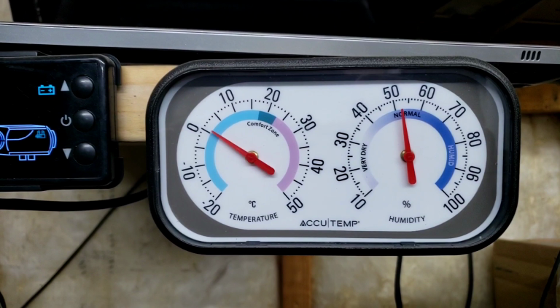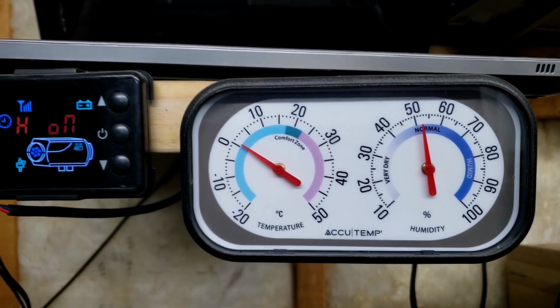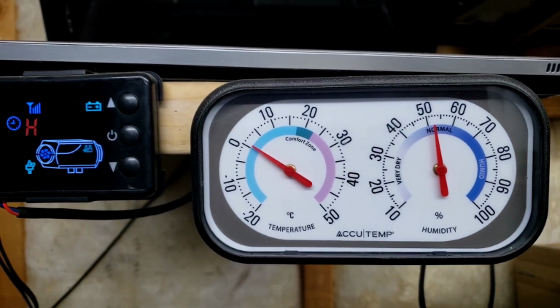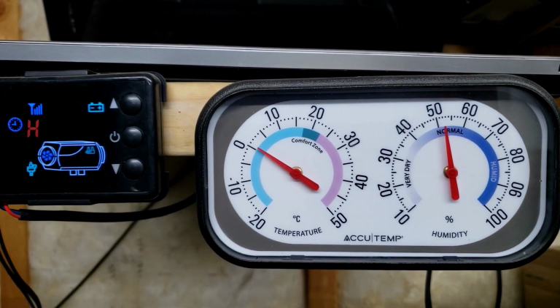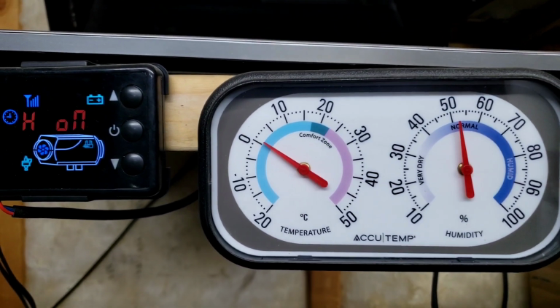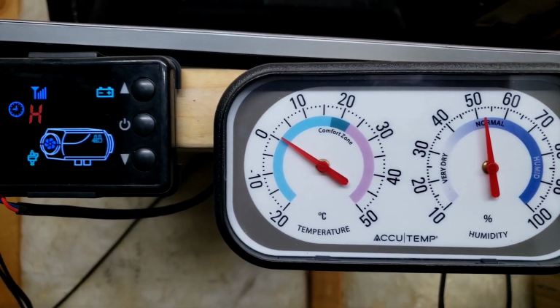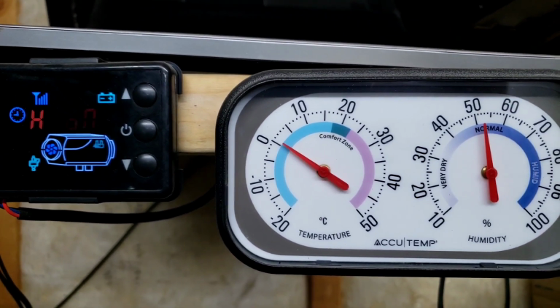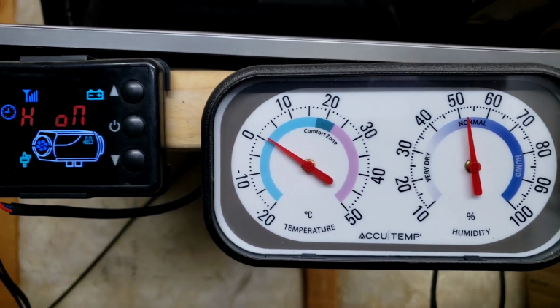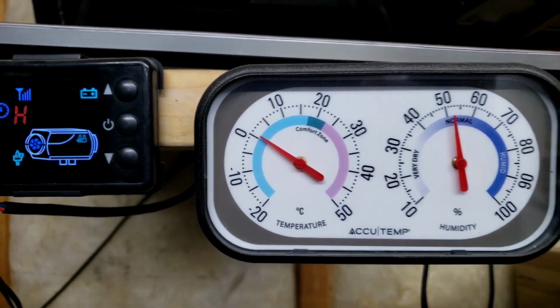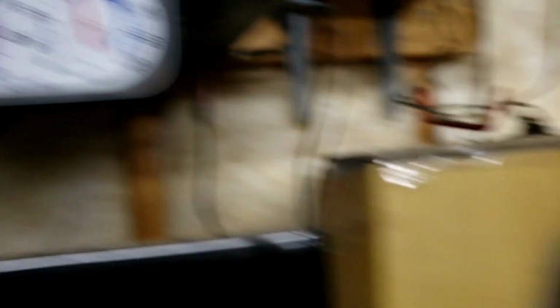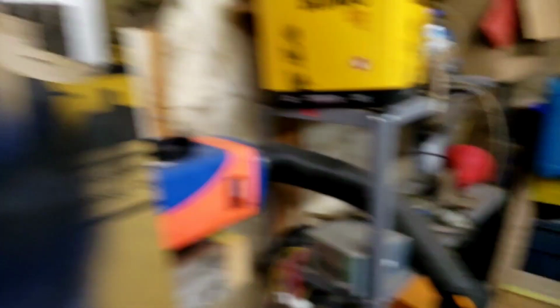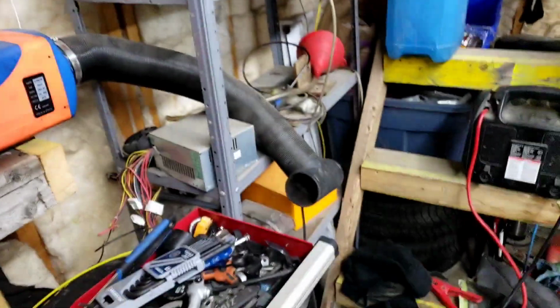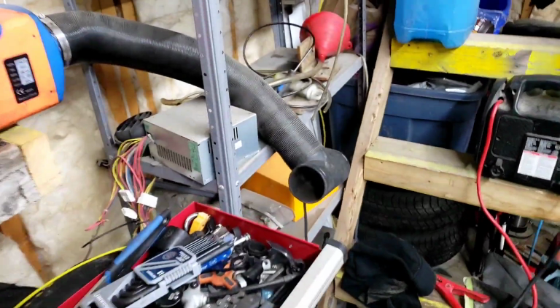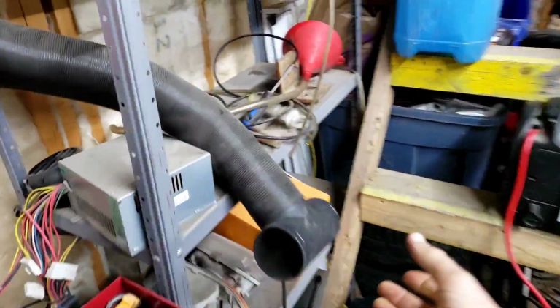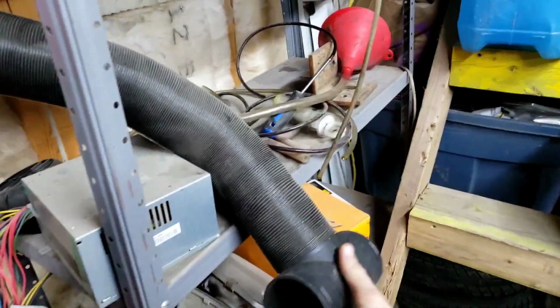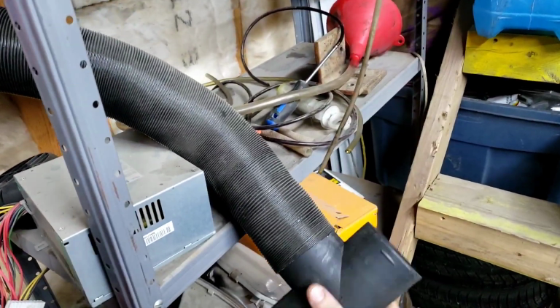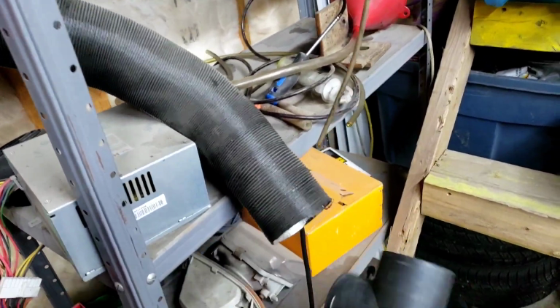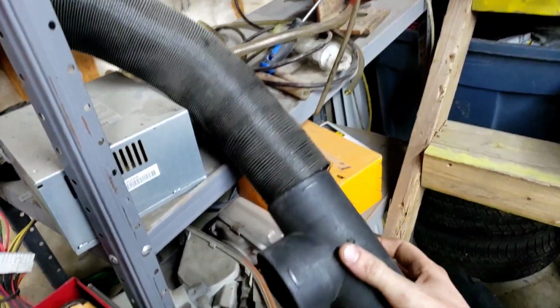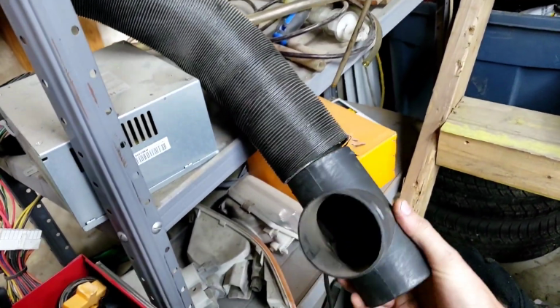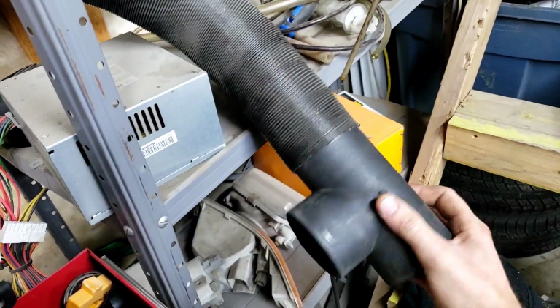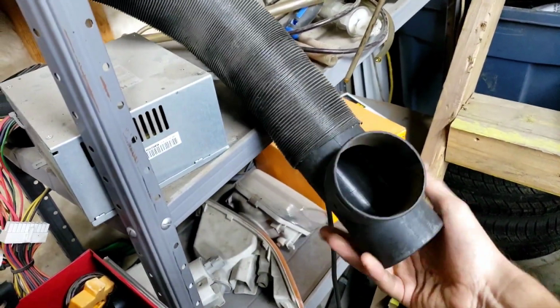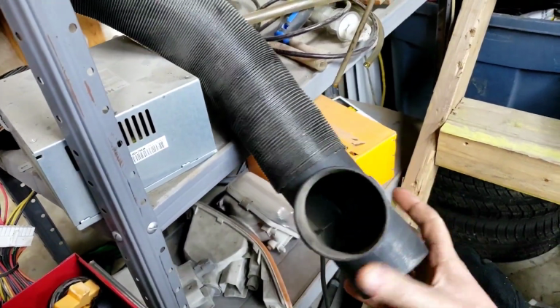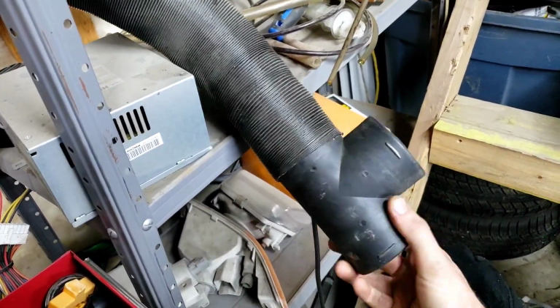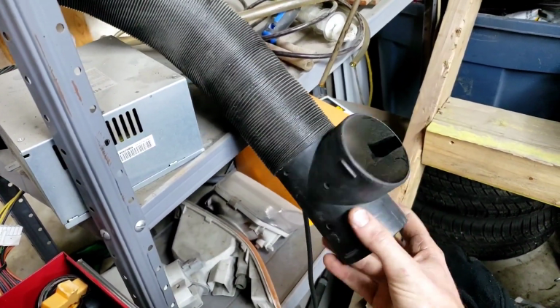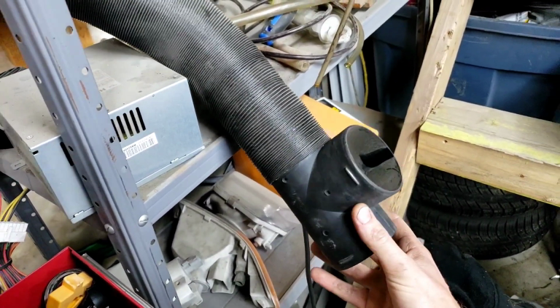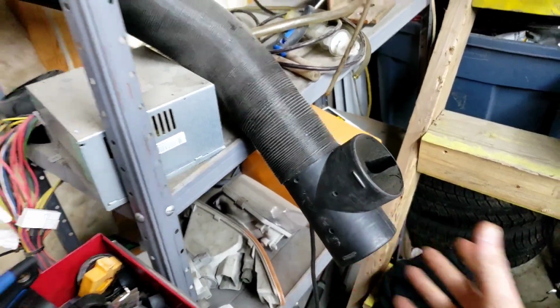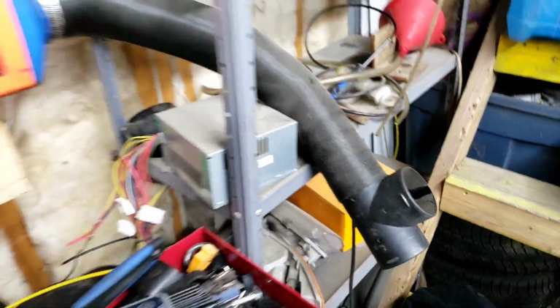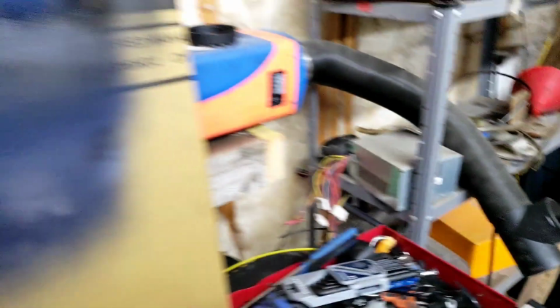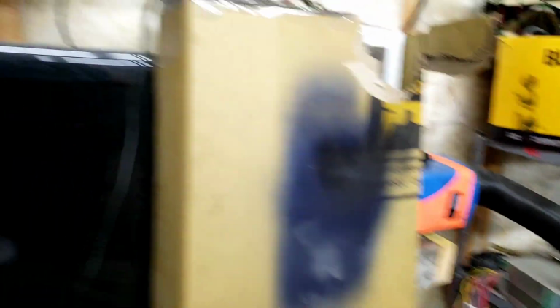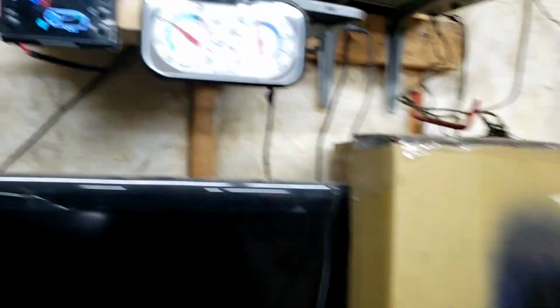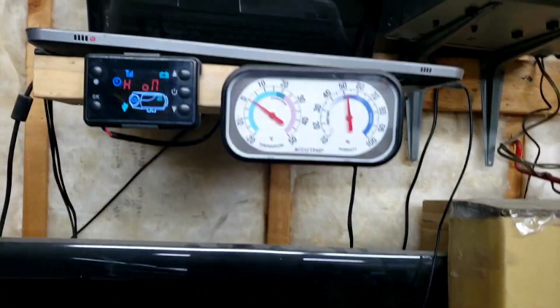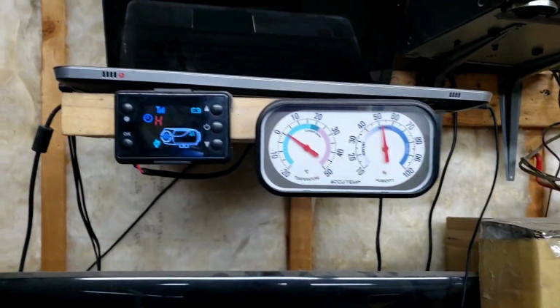The garage started at roughly plus one degree. I'm going to point the vents away from the temperature readout so we get a more honest reading.